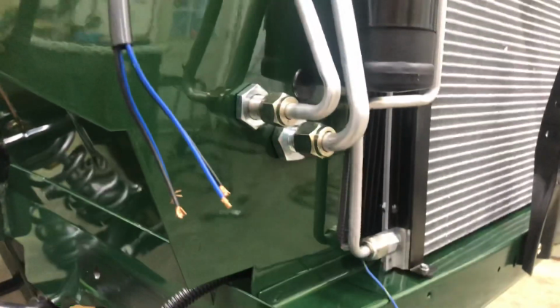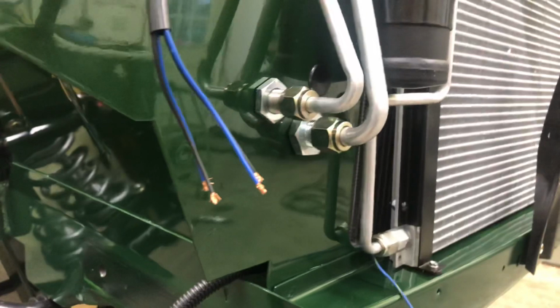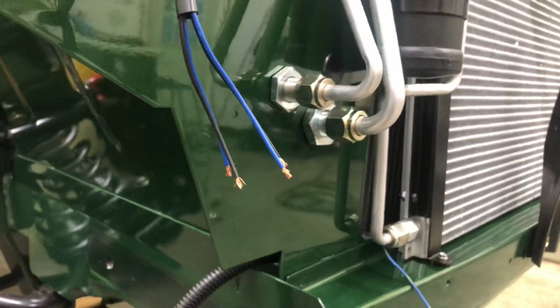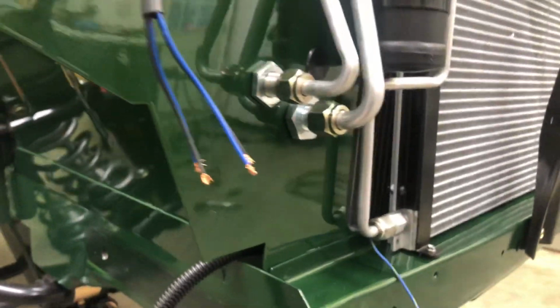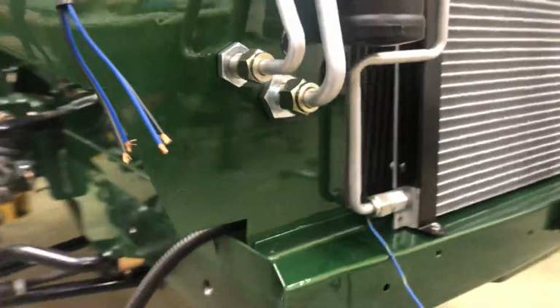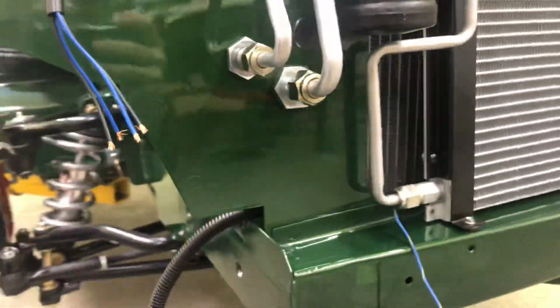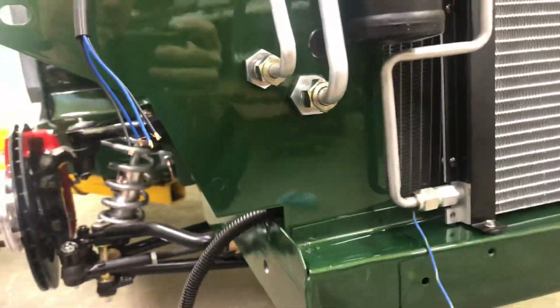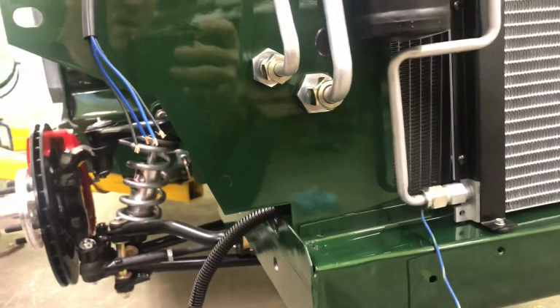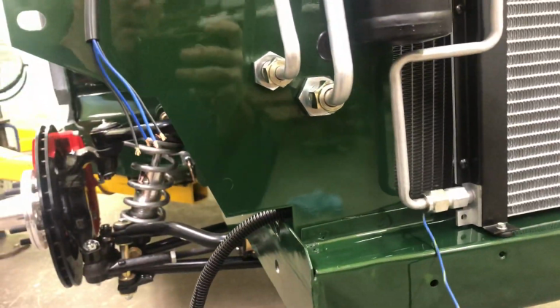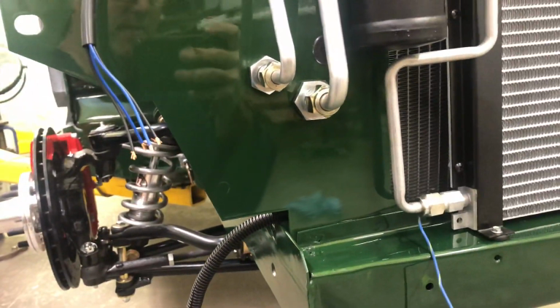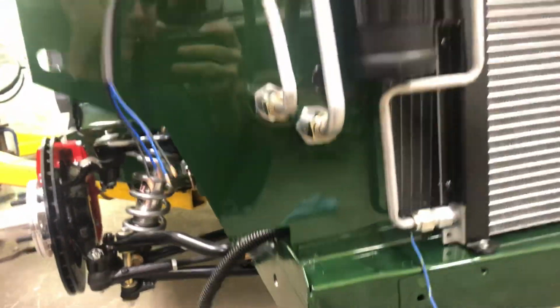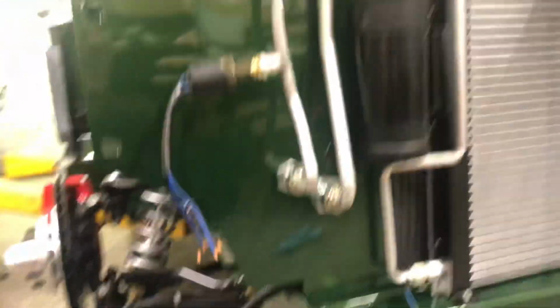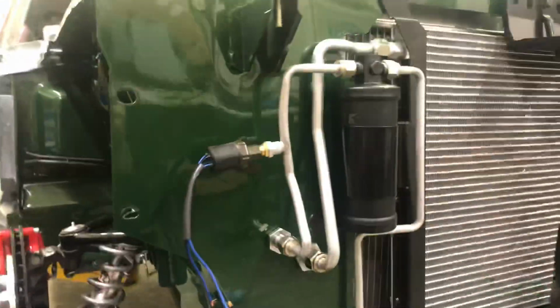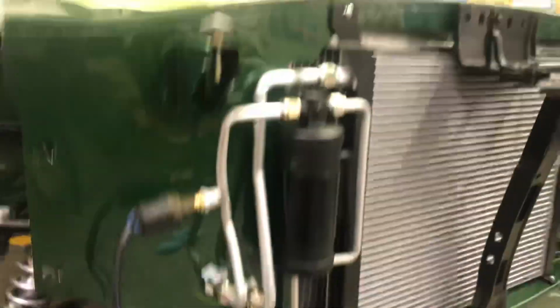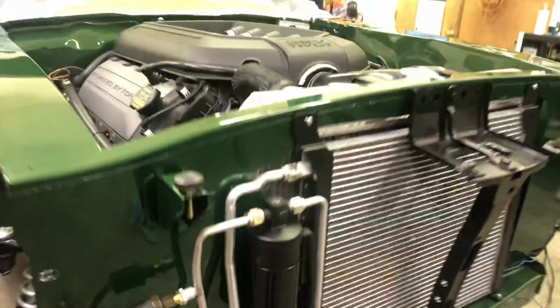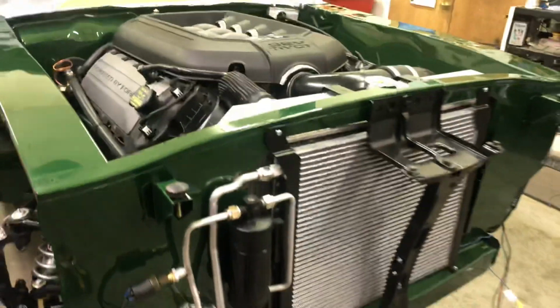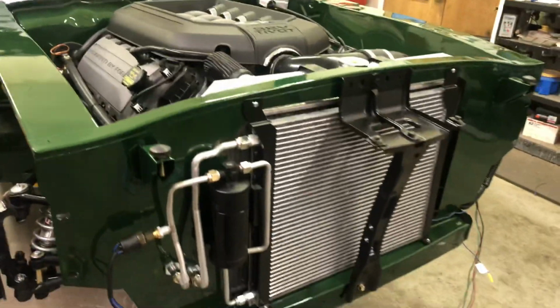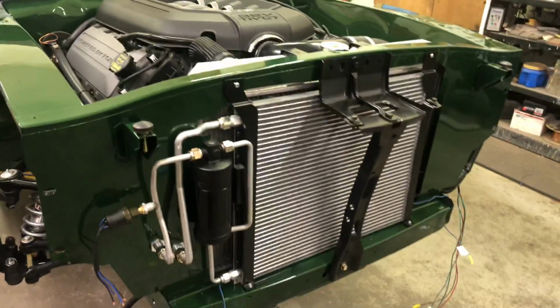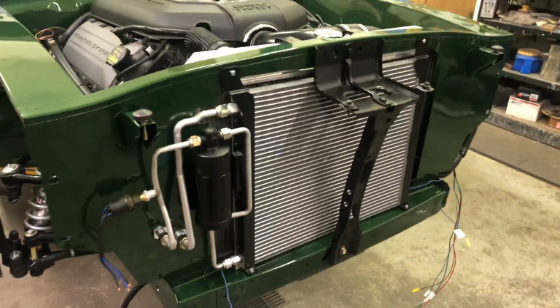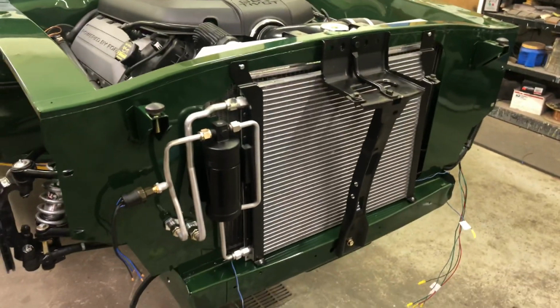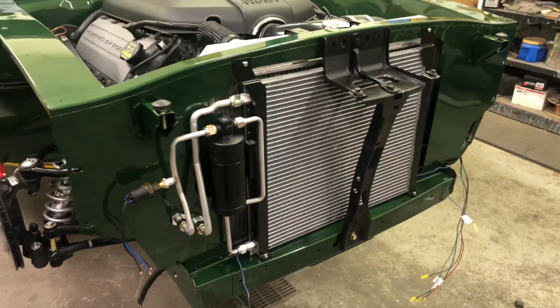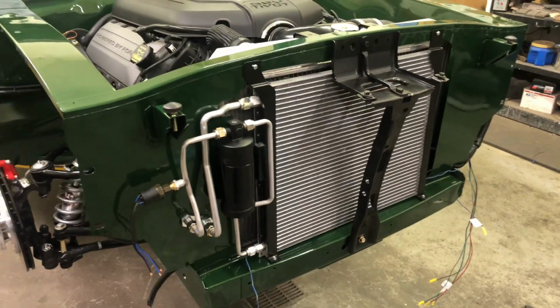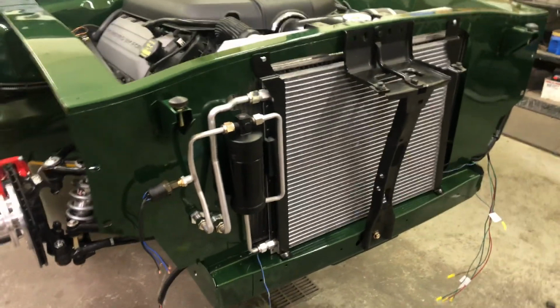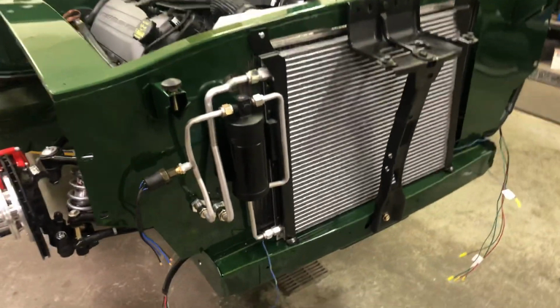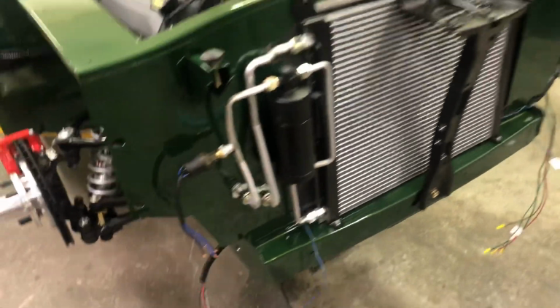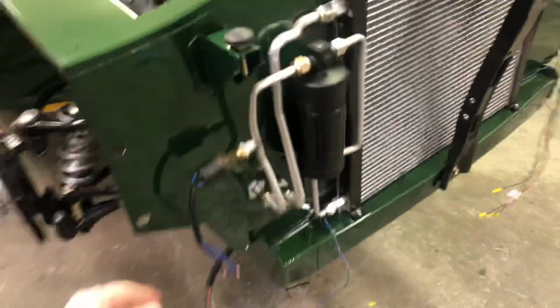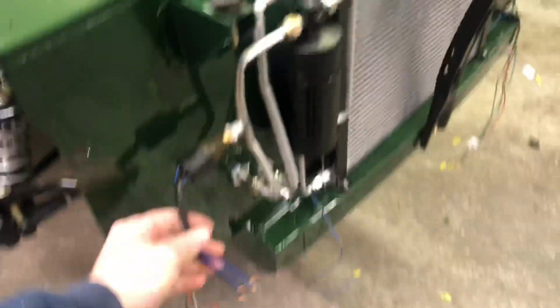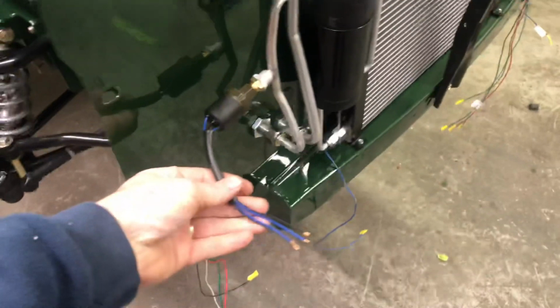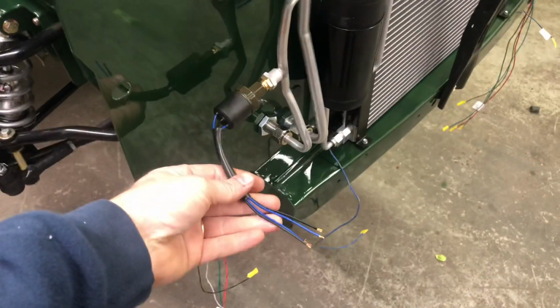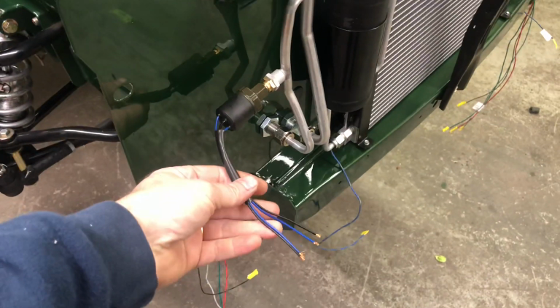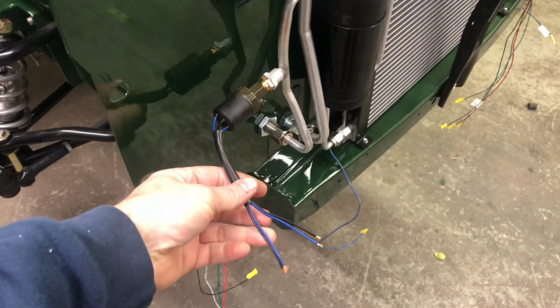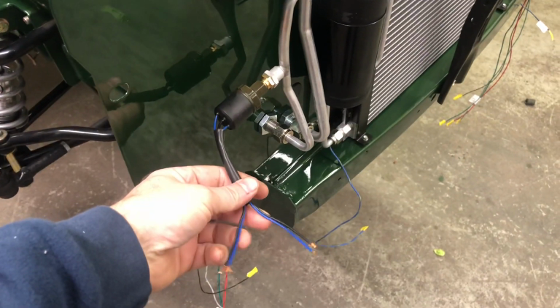Everything seems to fit really nicely. I test-fit my grille and it fits as well. I just have a little bit of wiring to do for the trinary switch.